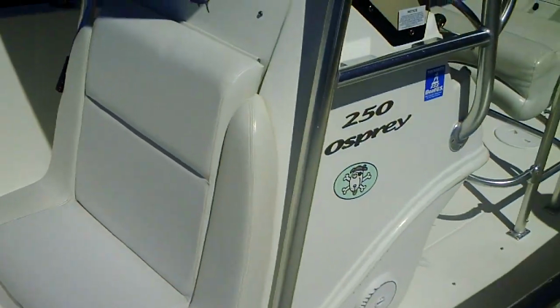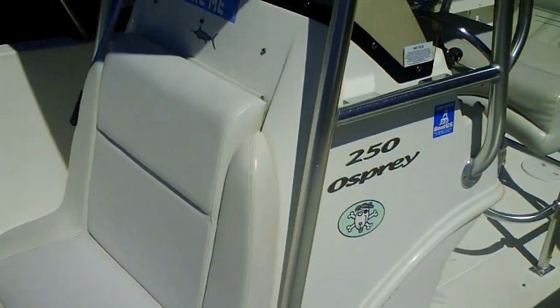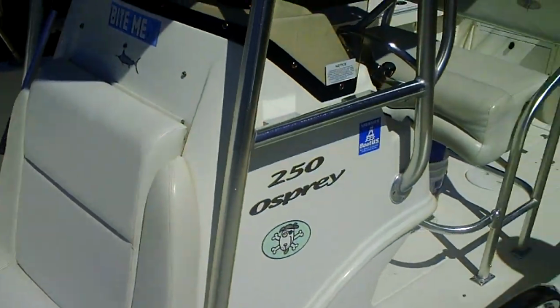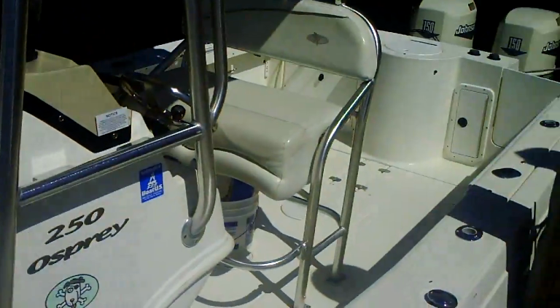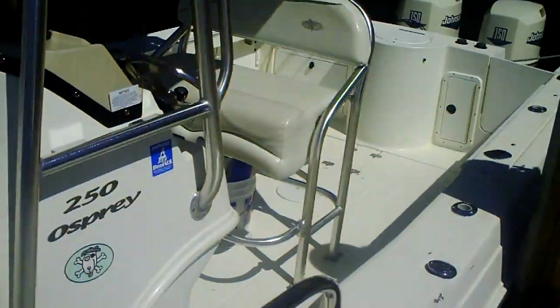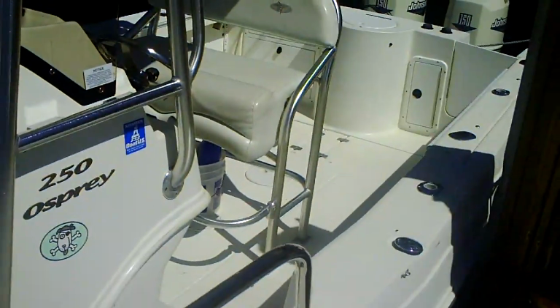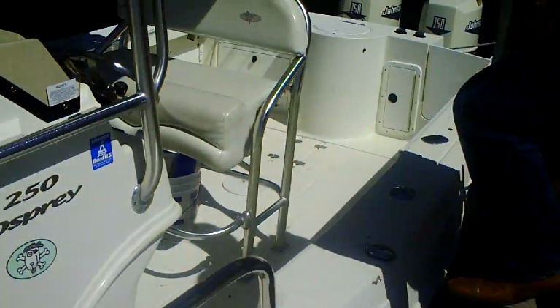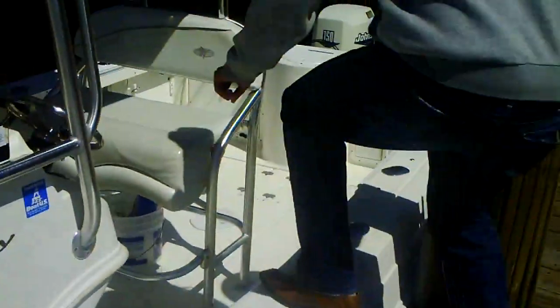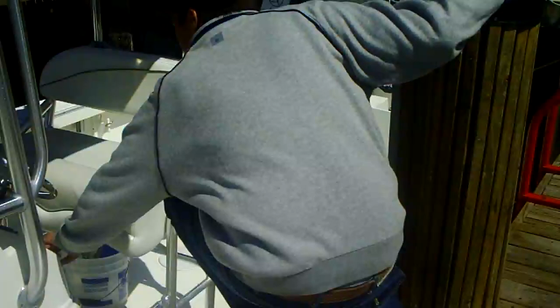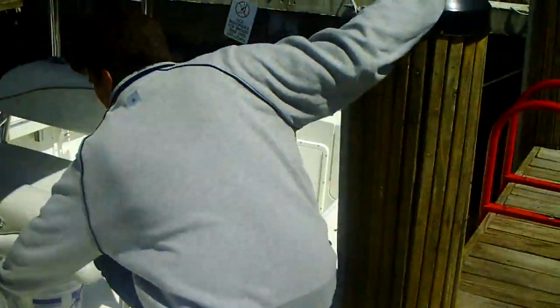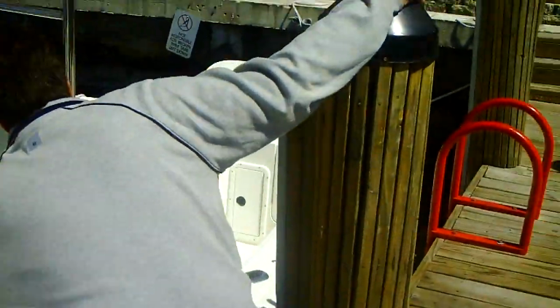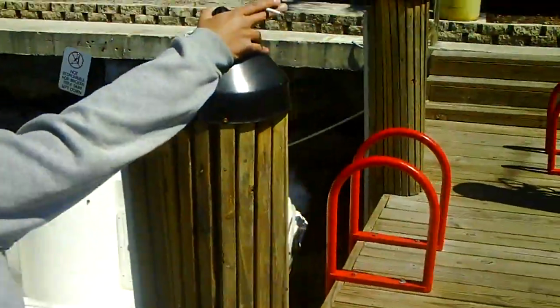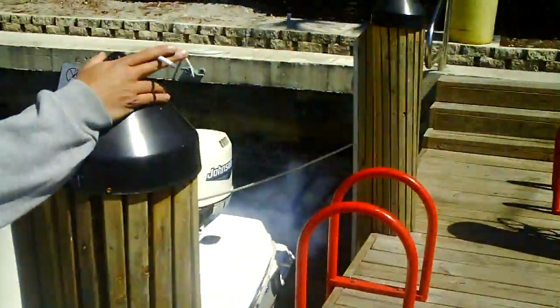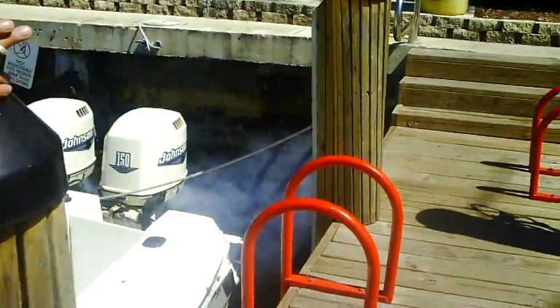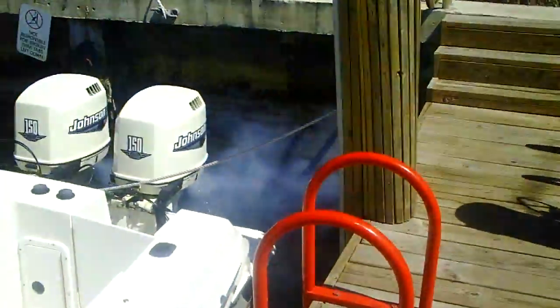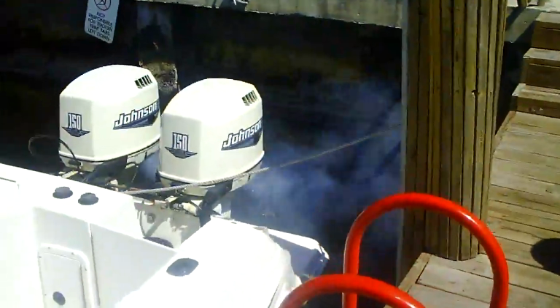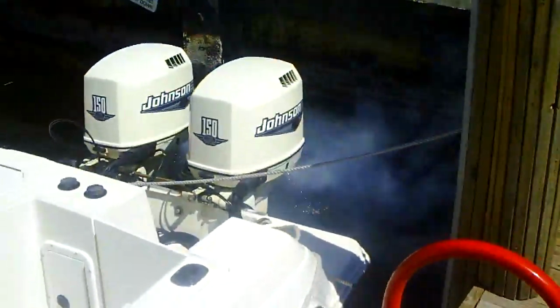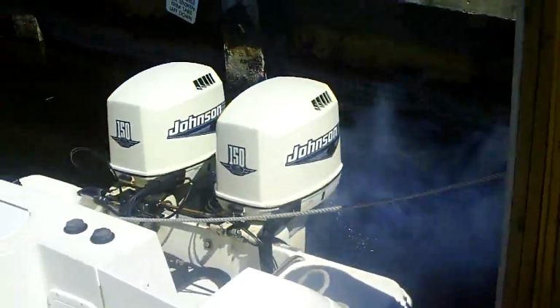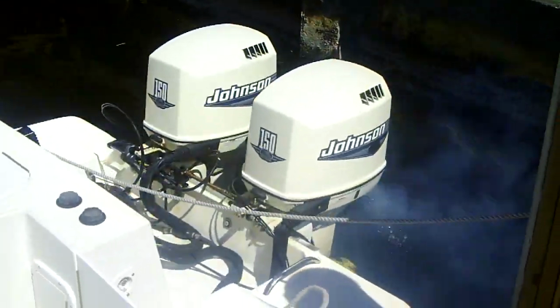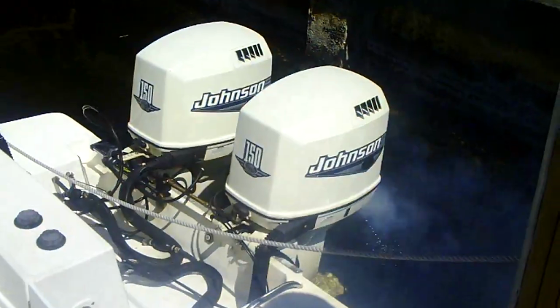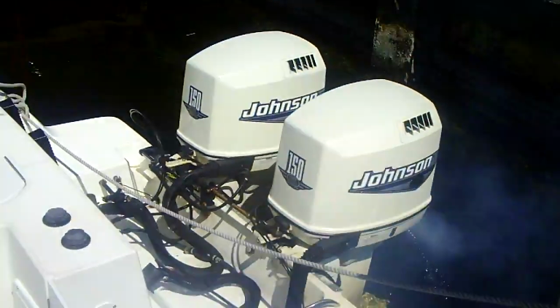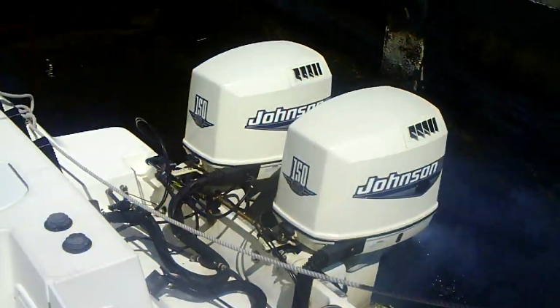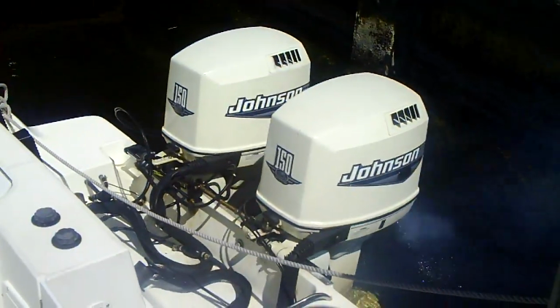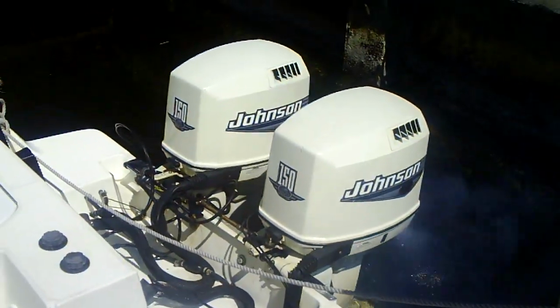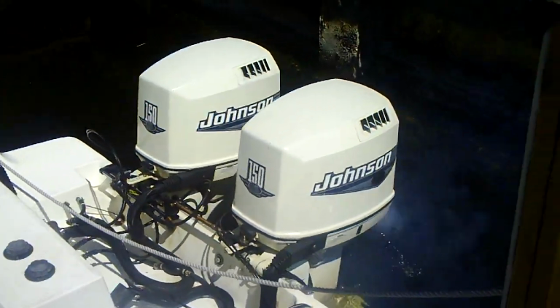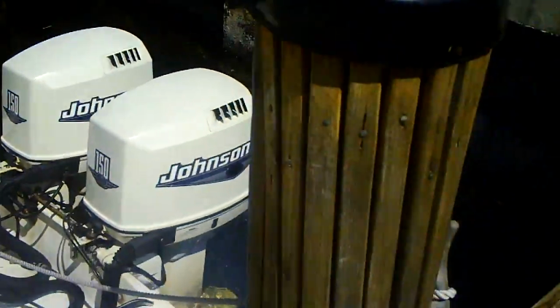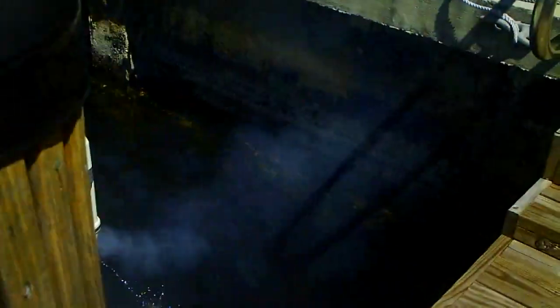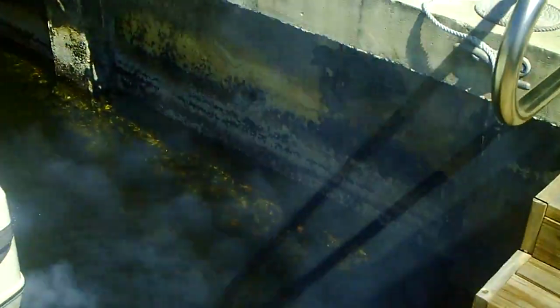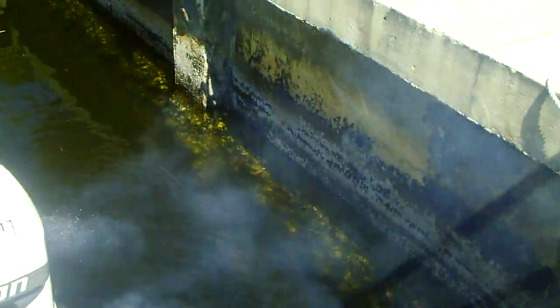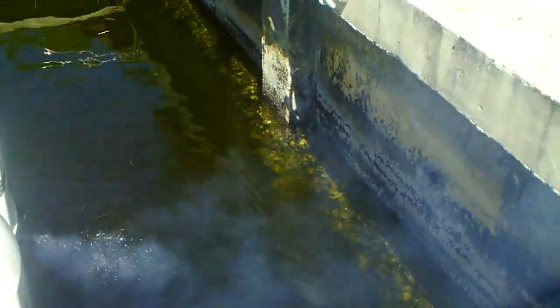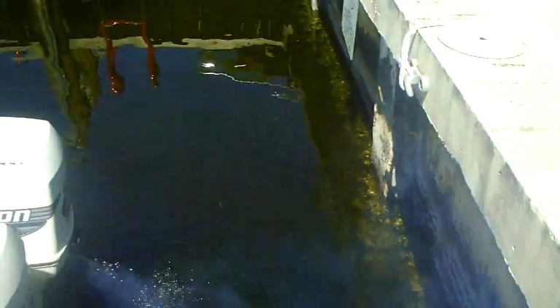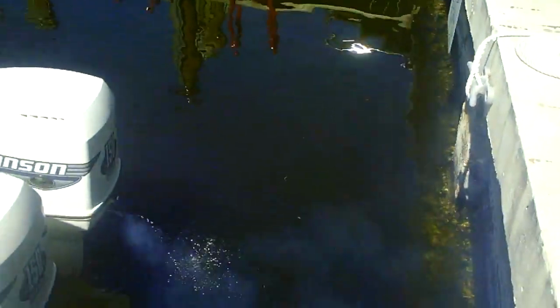Mark, would you turn on the motors for me? Motors are running smooth — just had a 100-hour service on both motors.